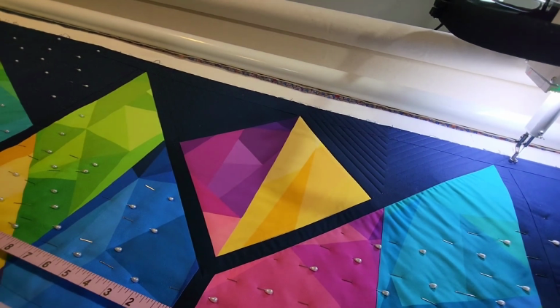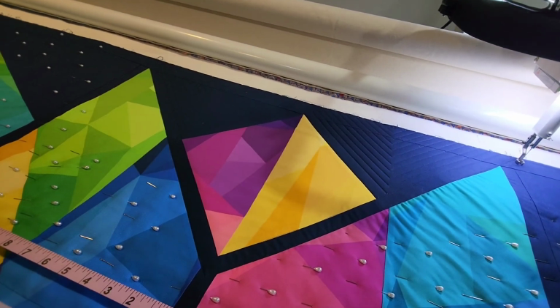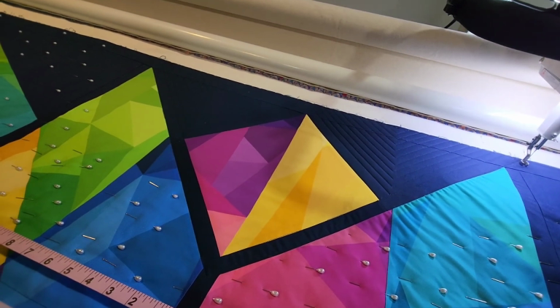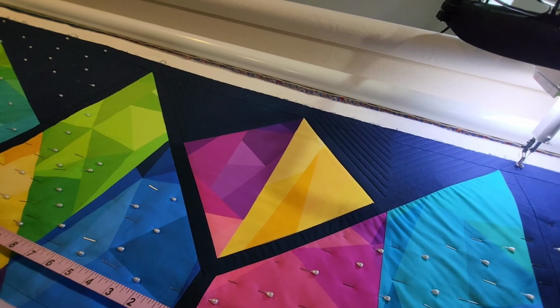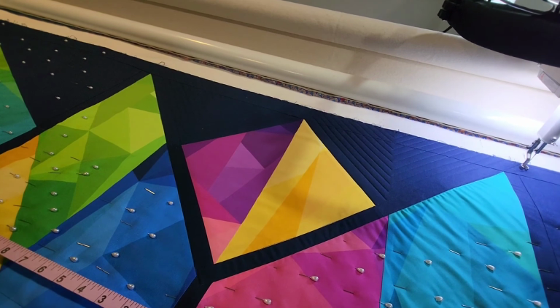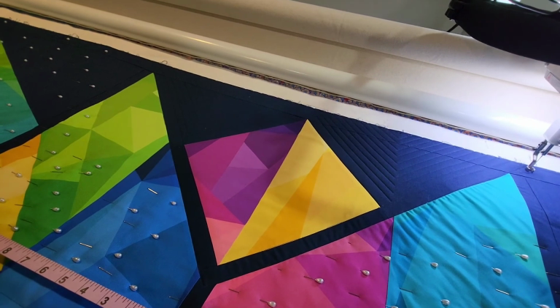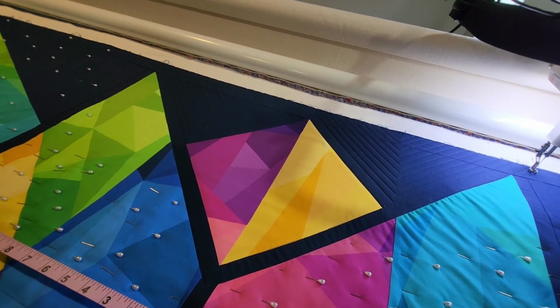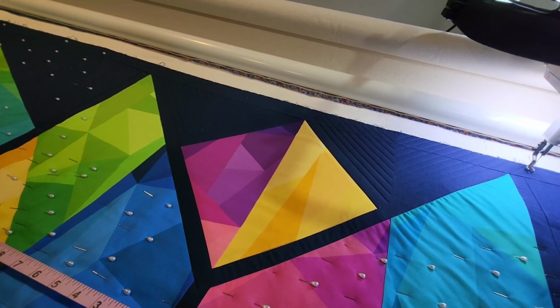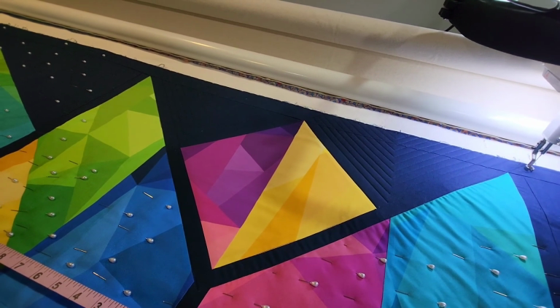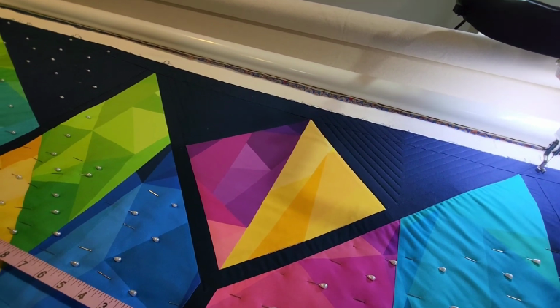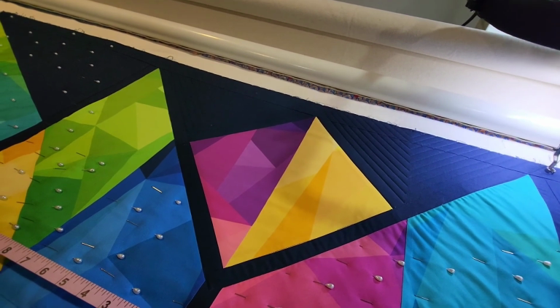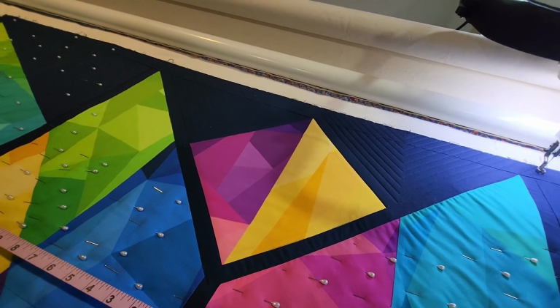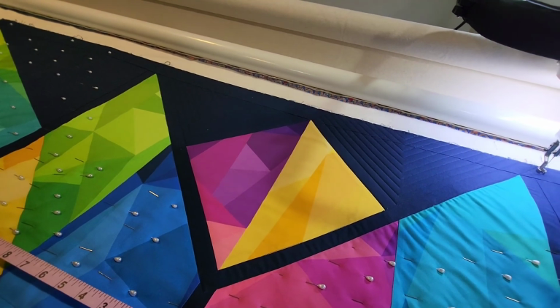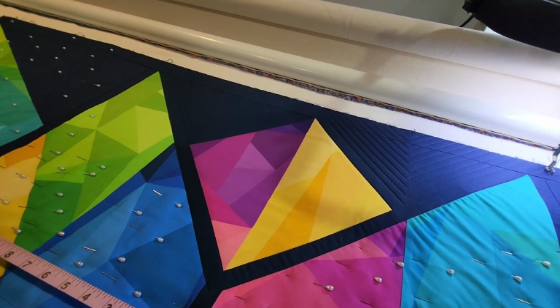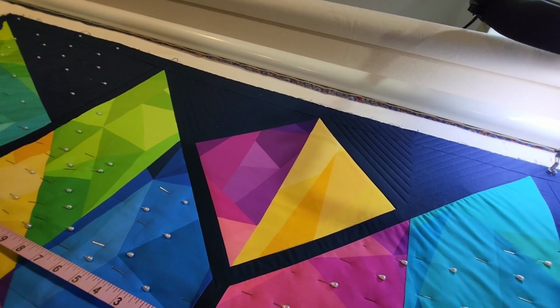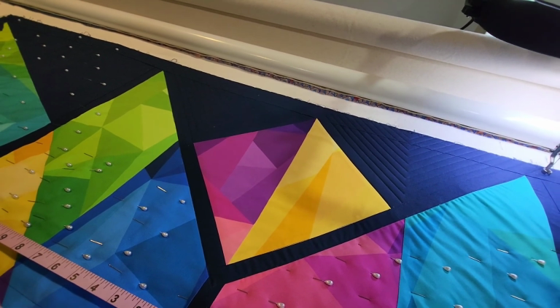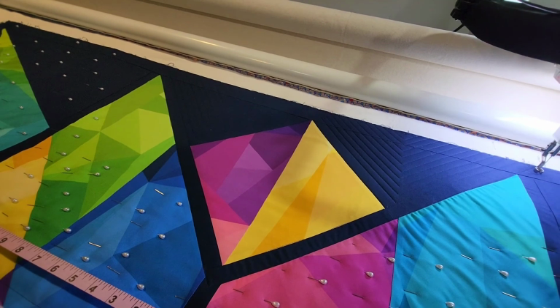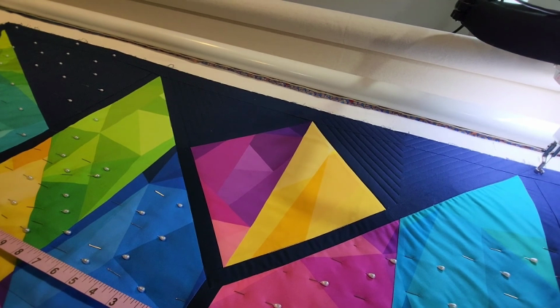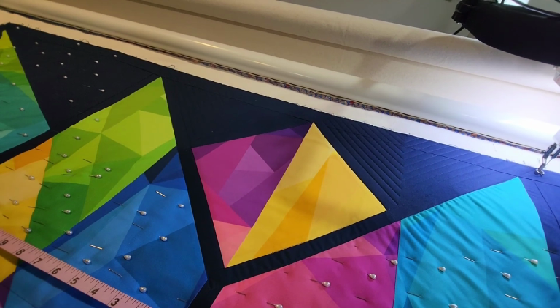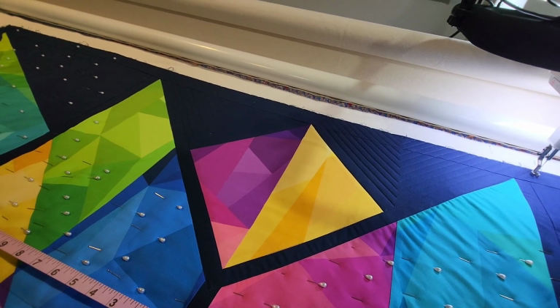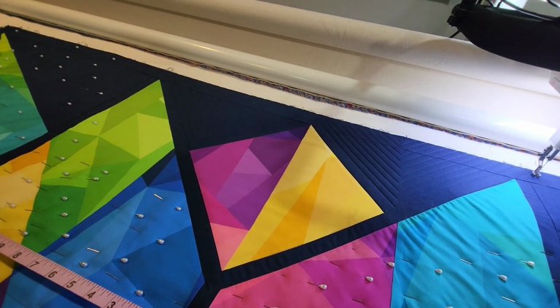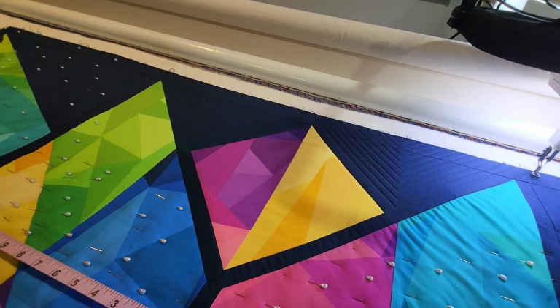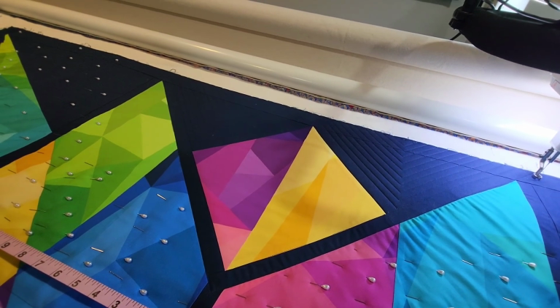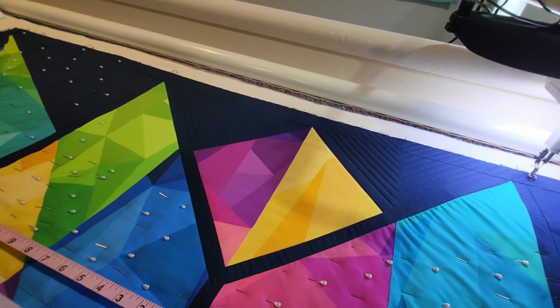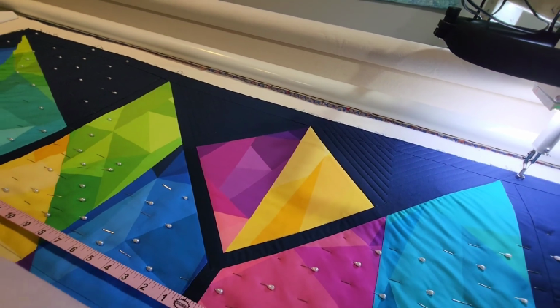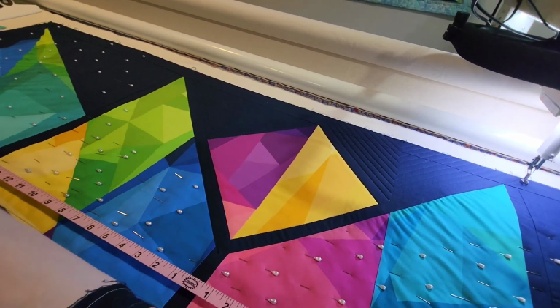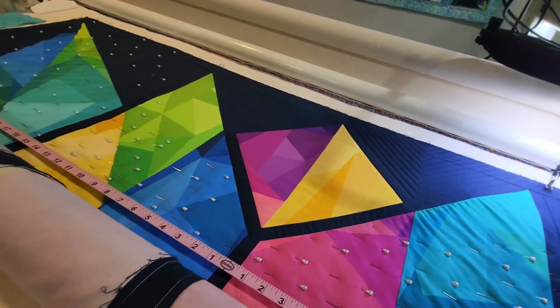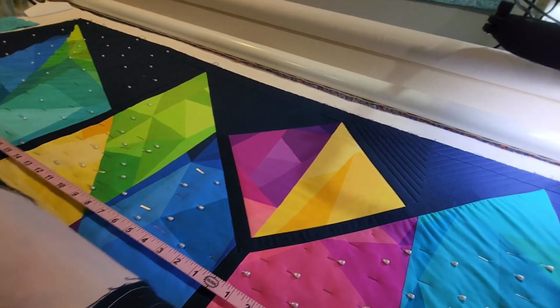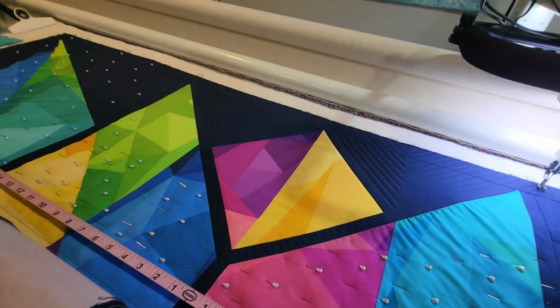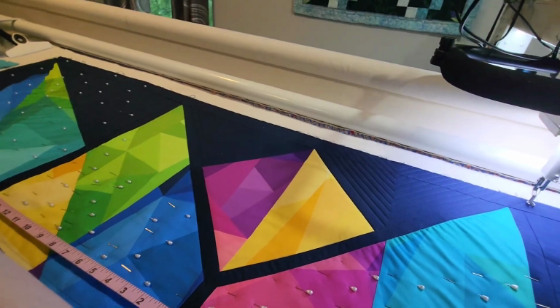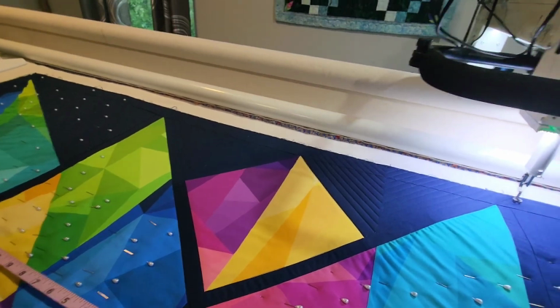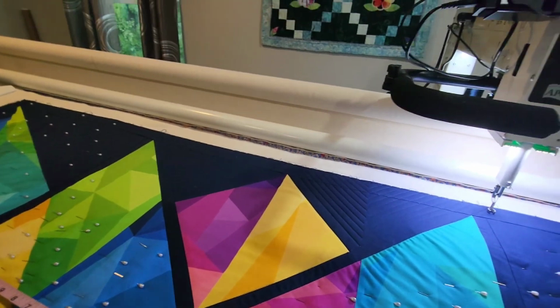Thank you again for joining in Chaley's Couture Quilting. Like me on Facebook and visit my website if you're local and need some long arming services. Thank you so much. Have a great day.